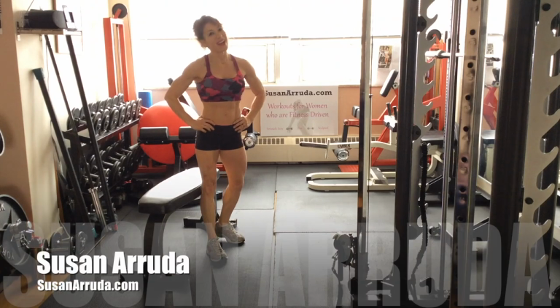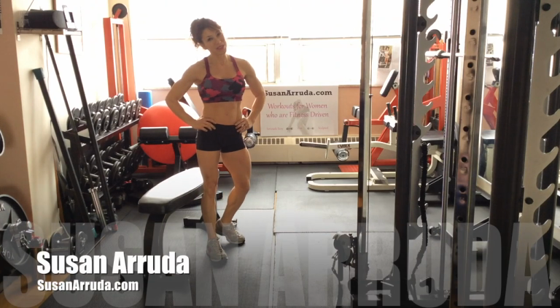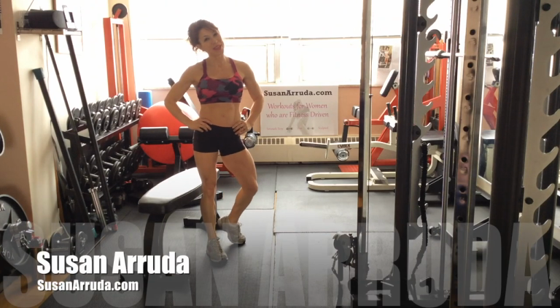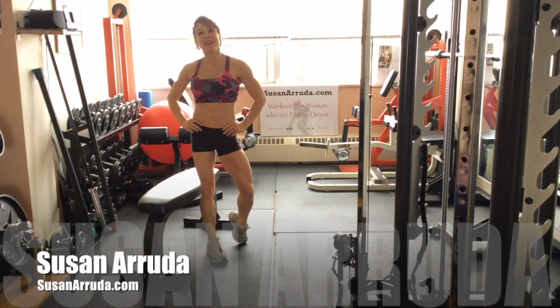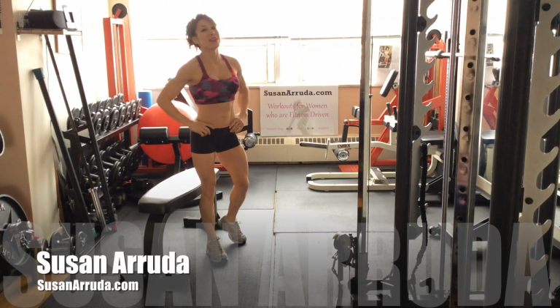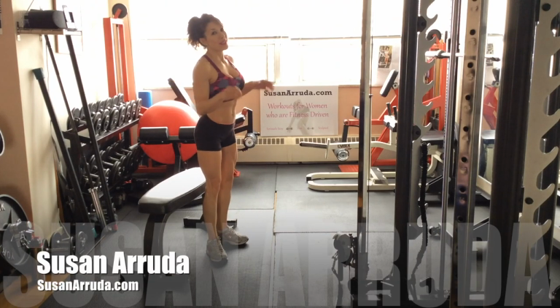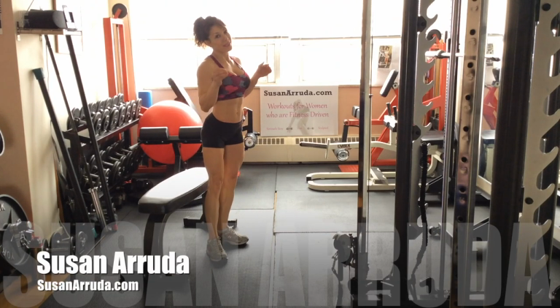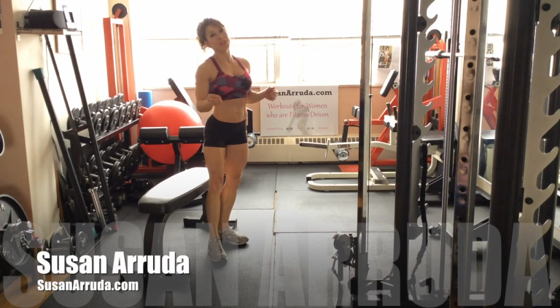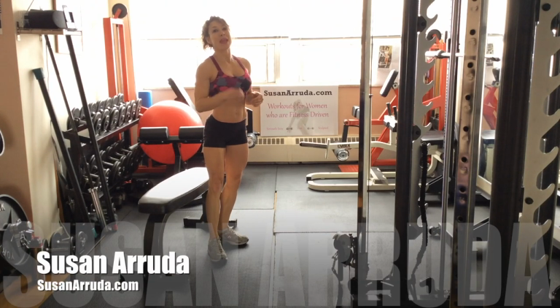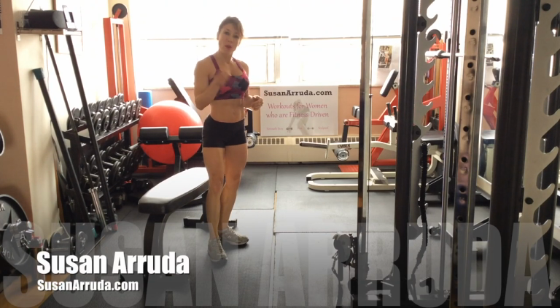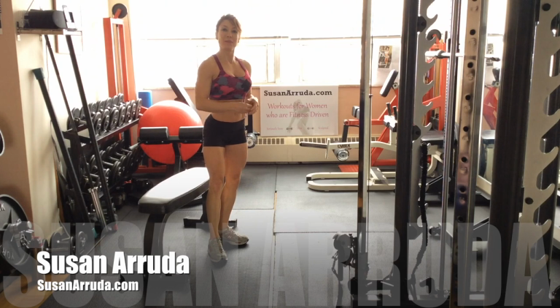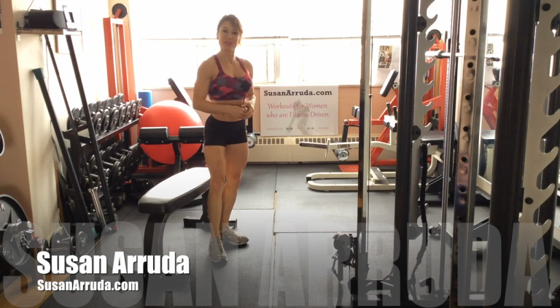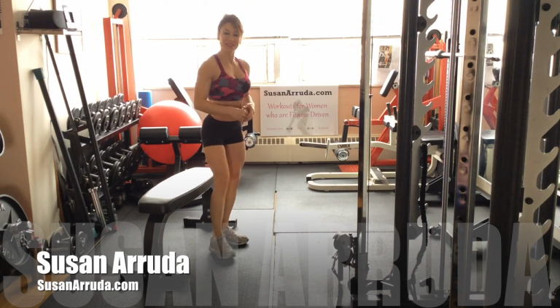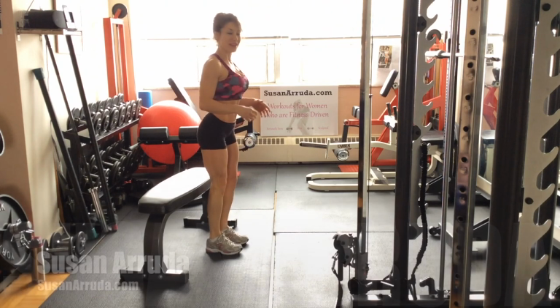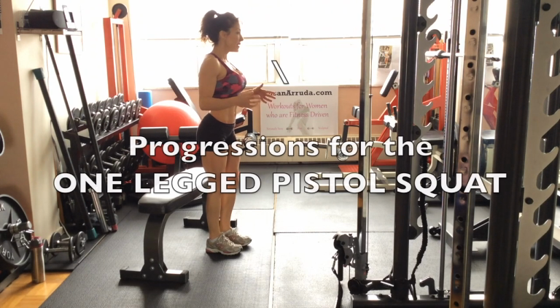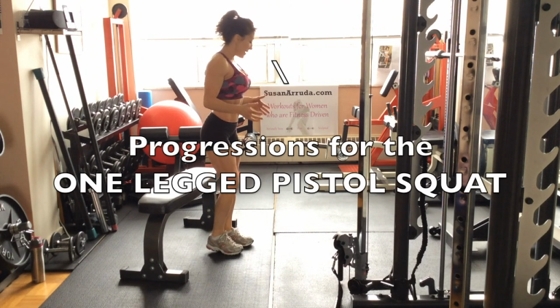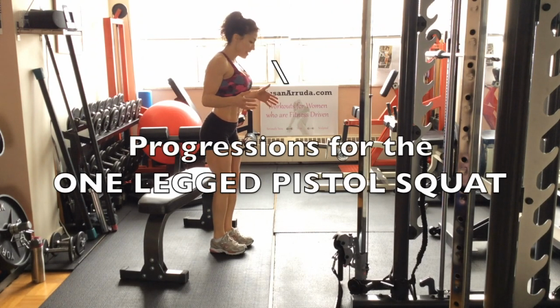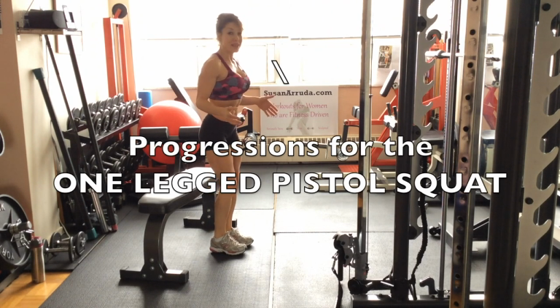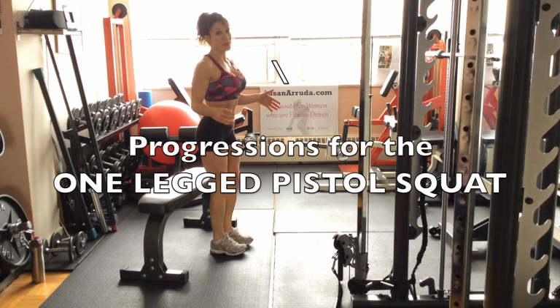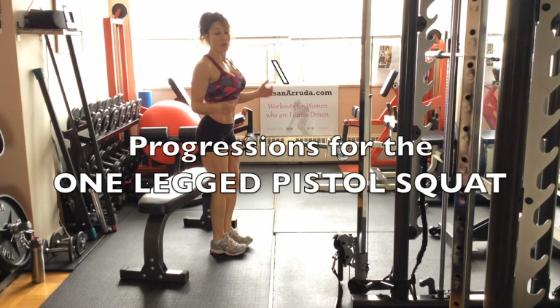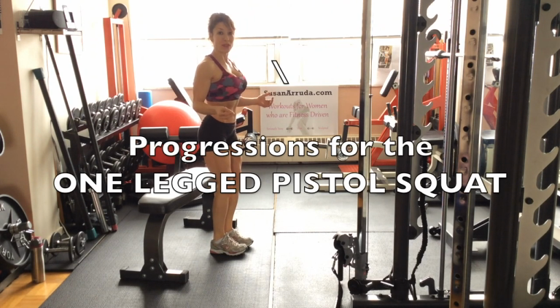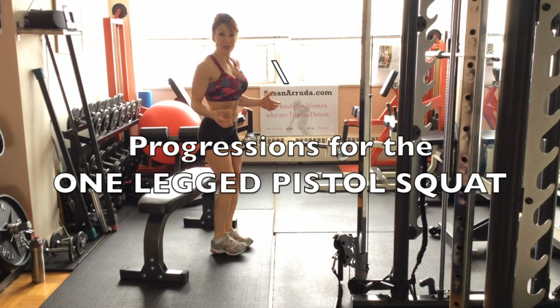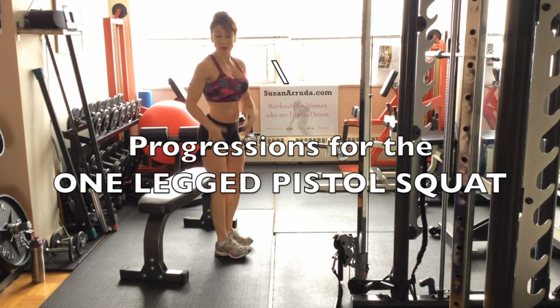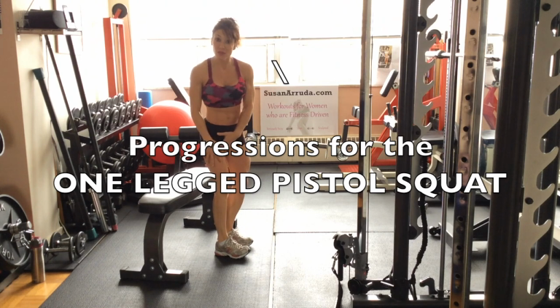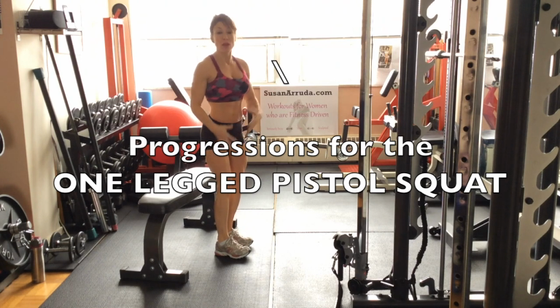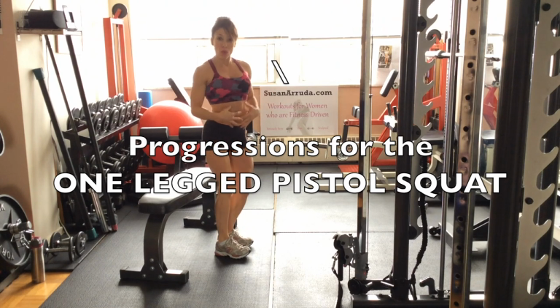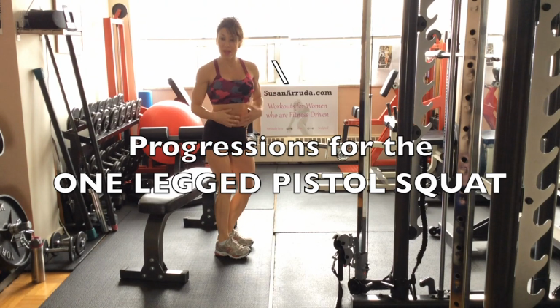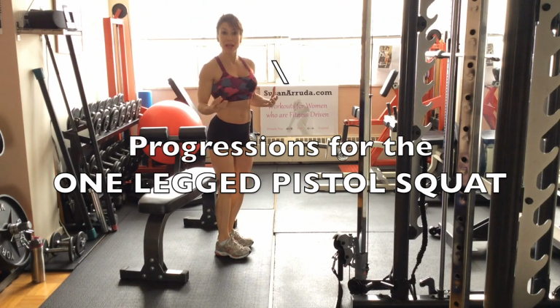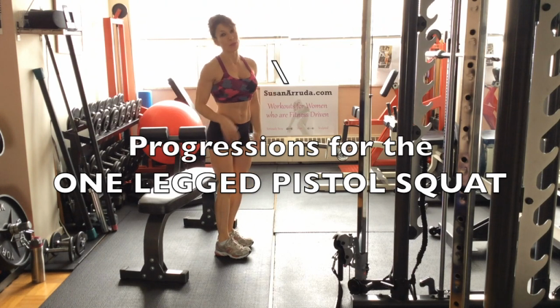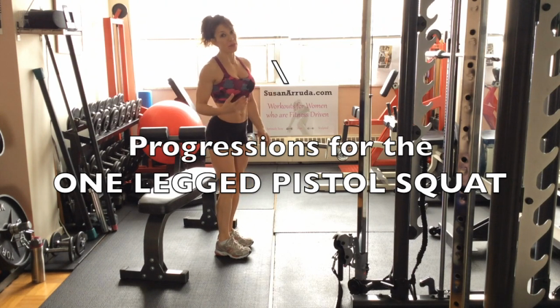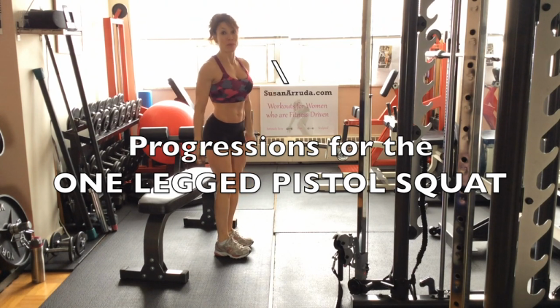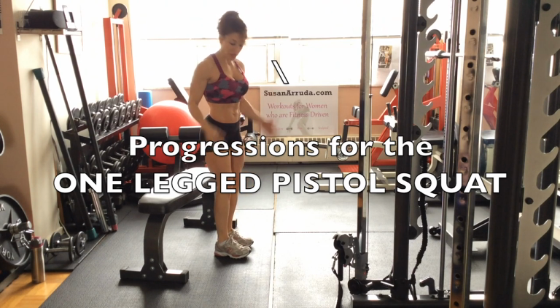Hi, Susan Rudy here. We're going to do a one-legged pistol squat. This is a move that requires a lot of strength — a lot of leg strength, core strength, balance. So I'm going to take you through some progressions.